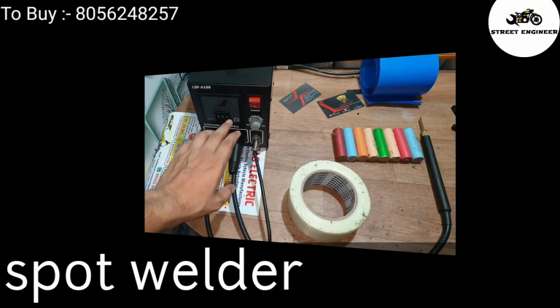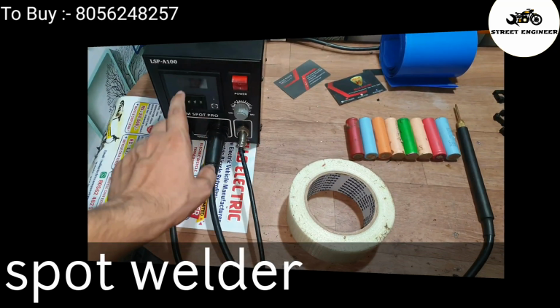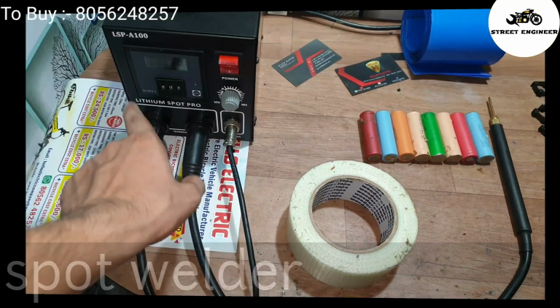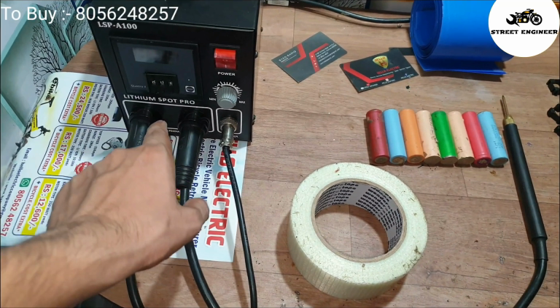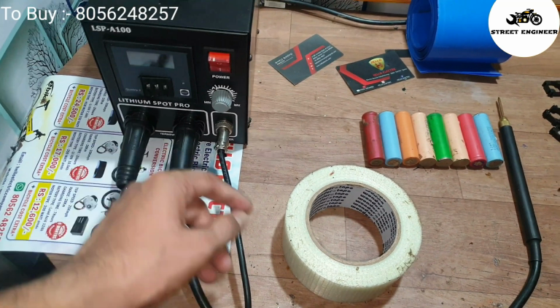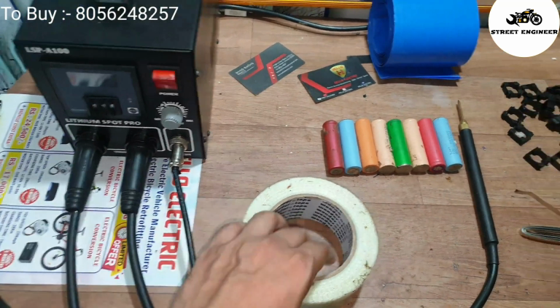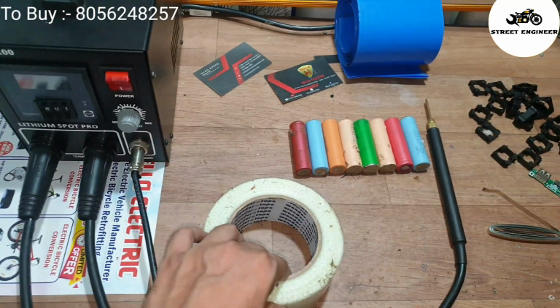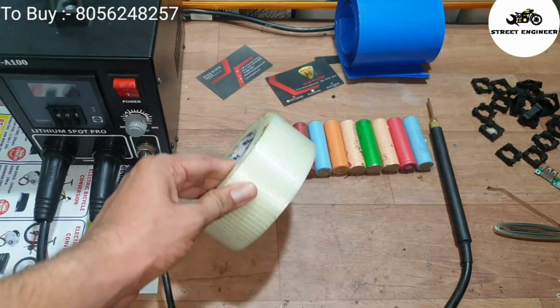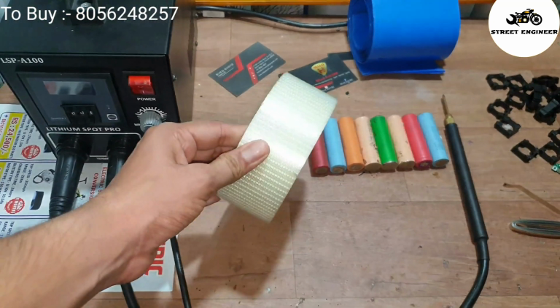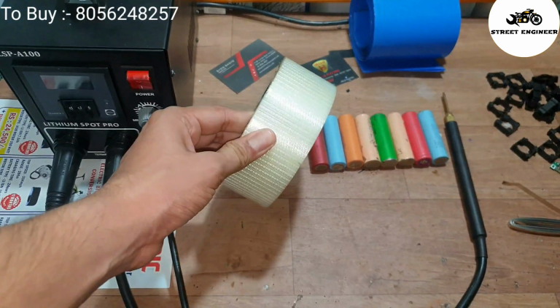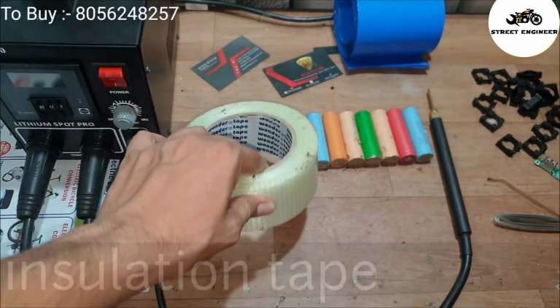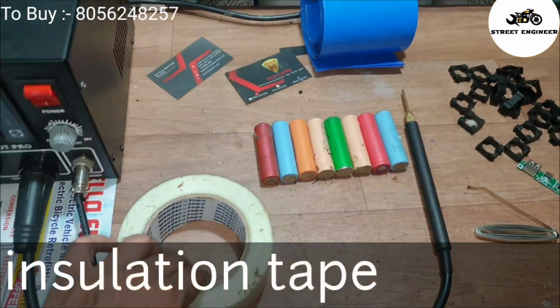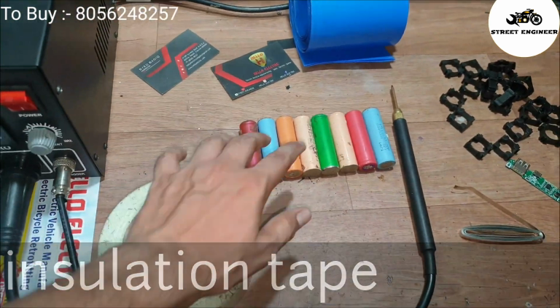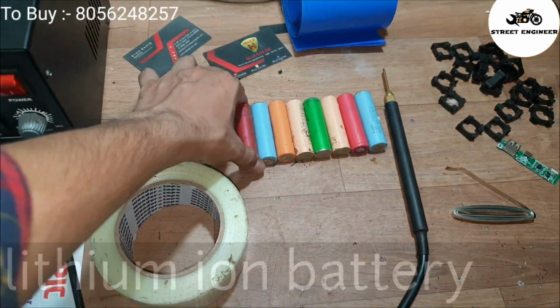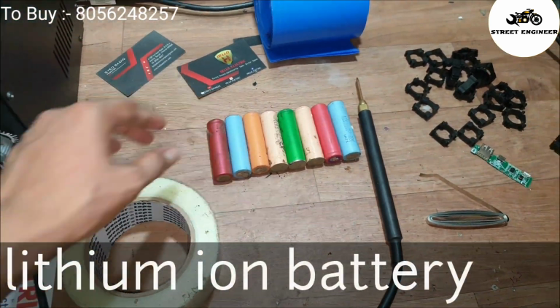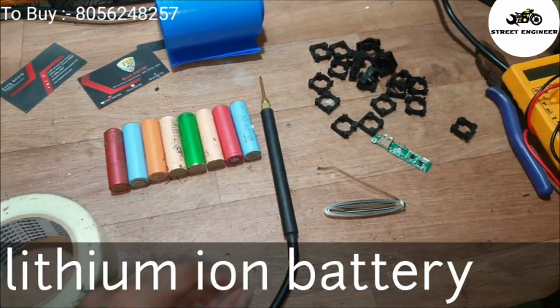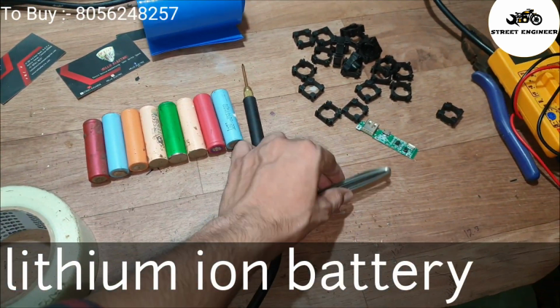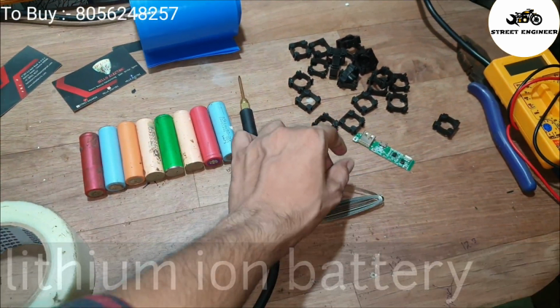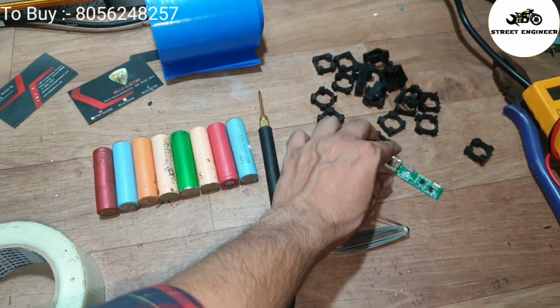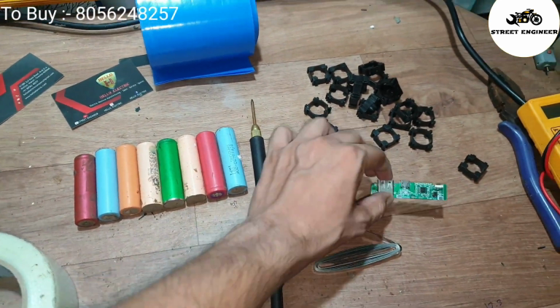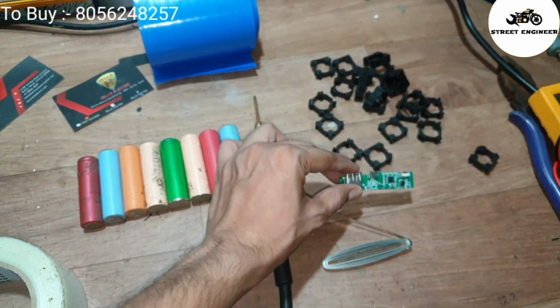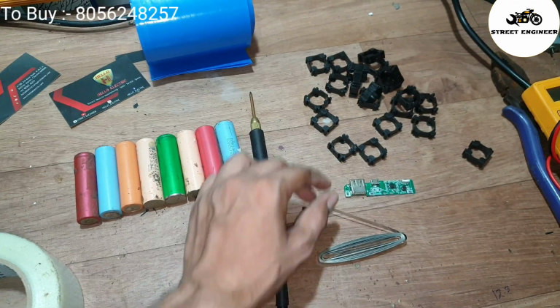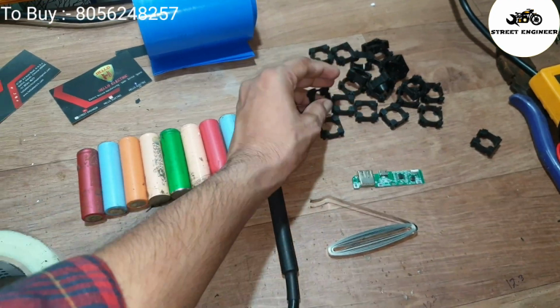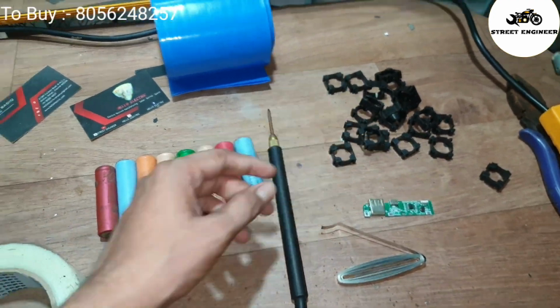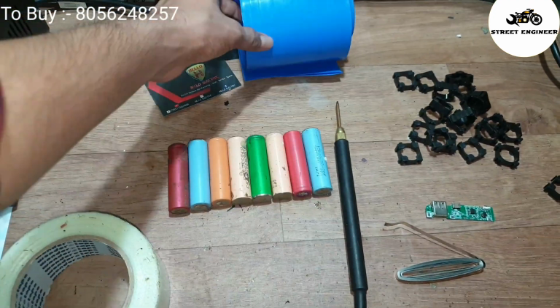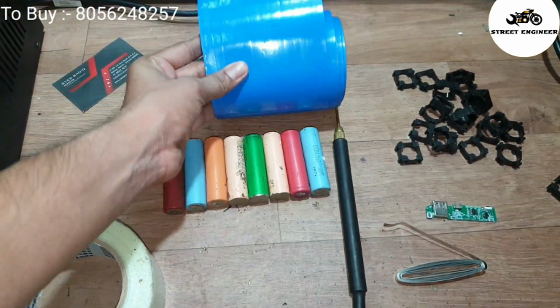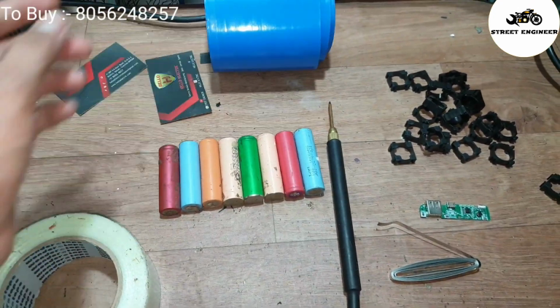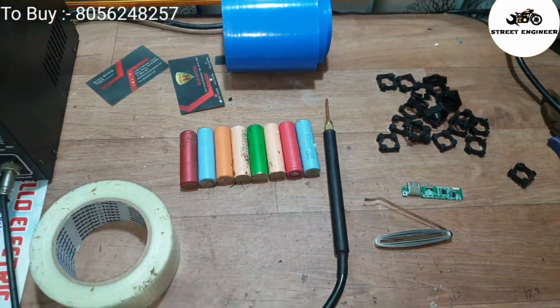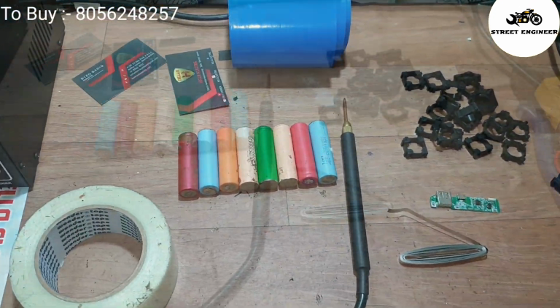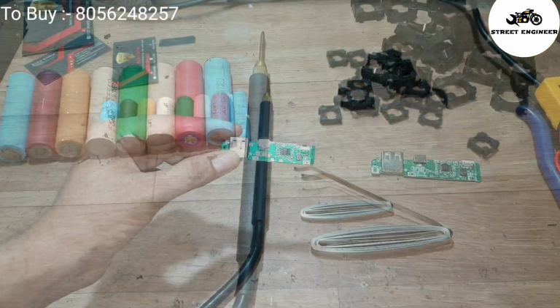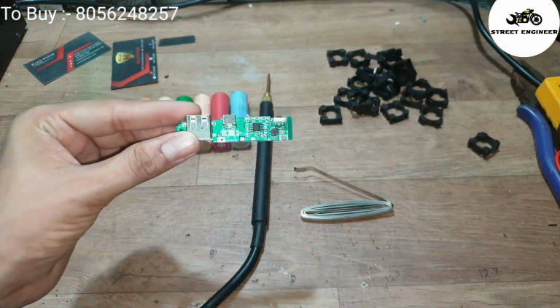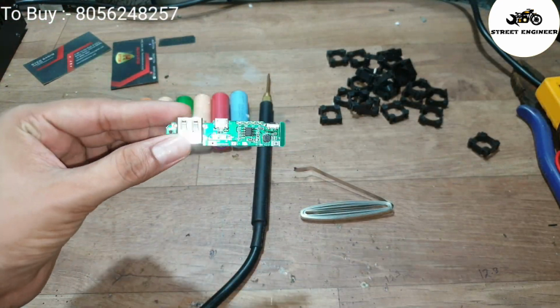This is a spot welder. I will use a spot welding machine to weld batteries. This is insulation tape, this is a lithium-ion battery, this is nickel strip, power bank module, cell holder, and battery PVC sleeve.